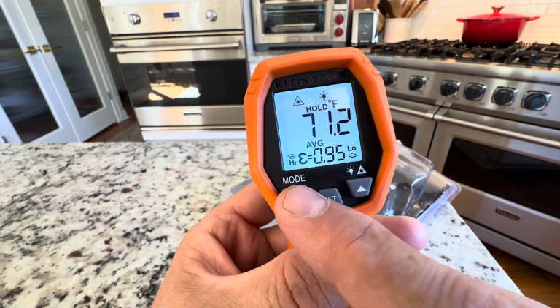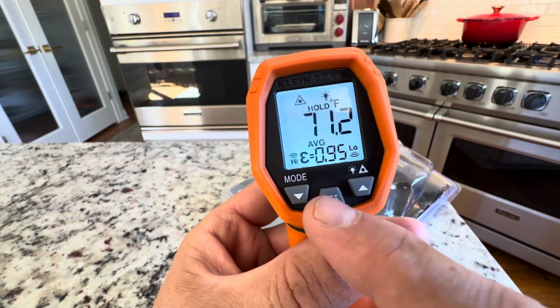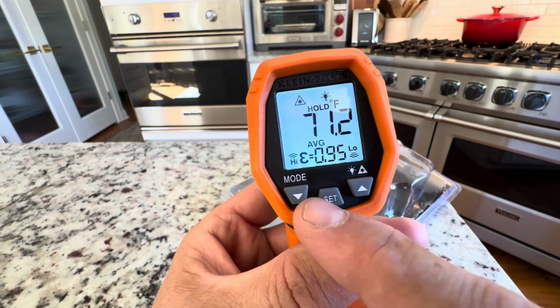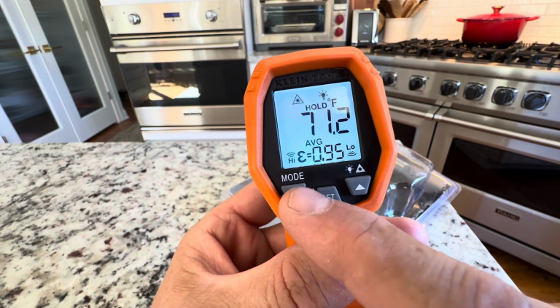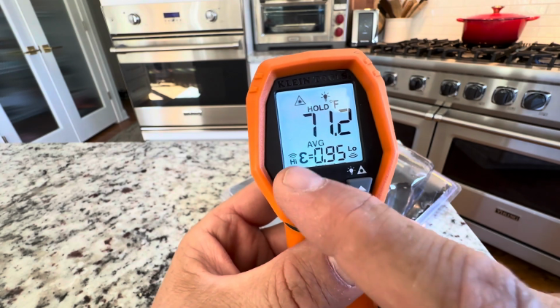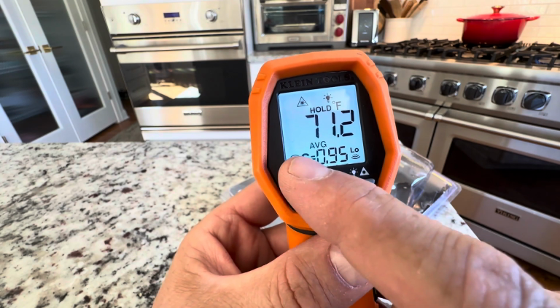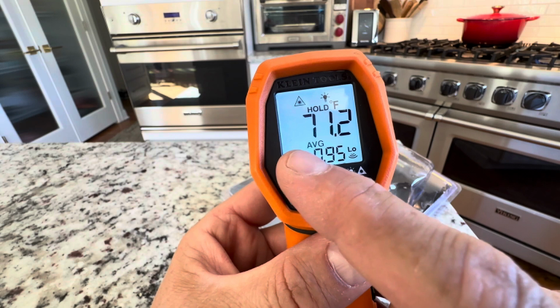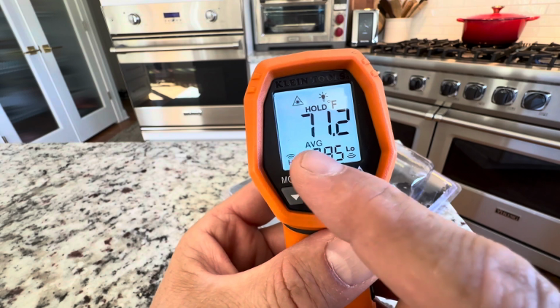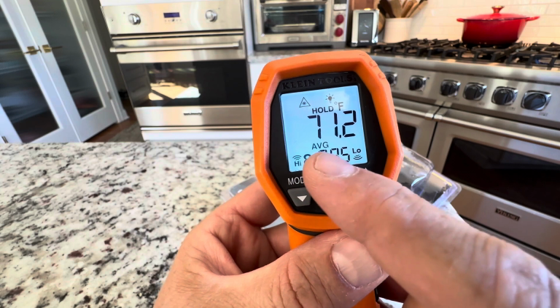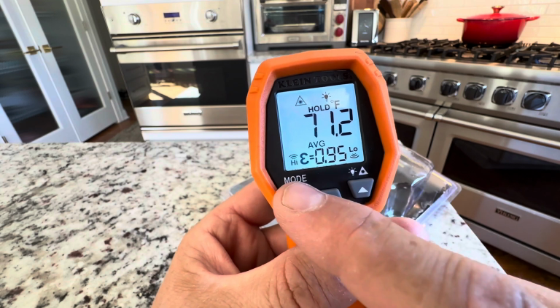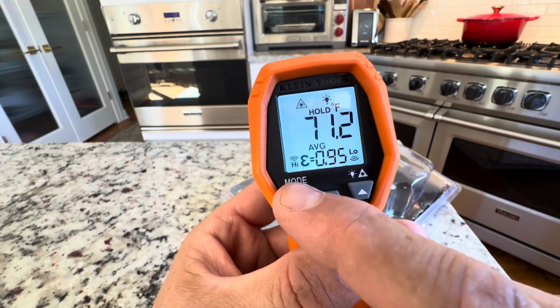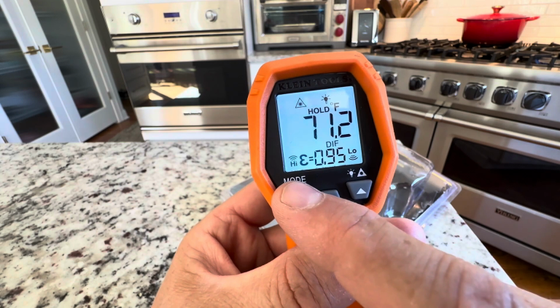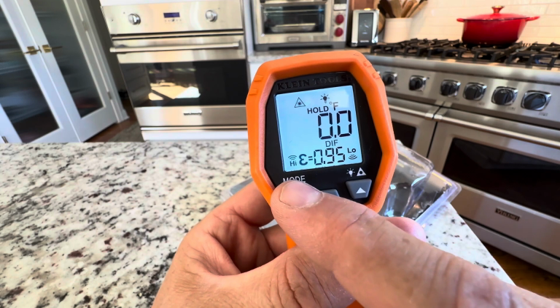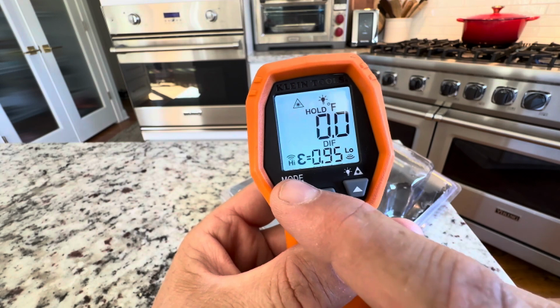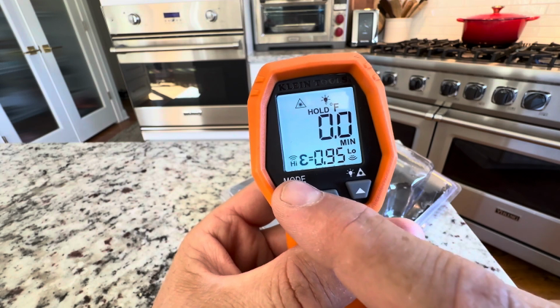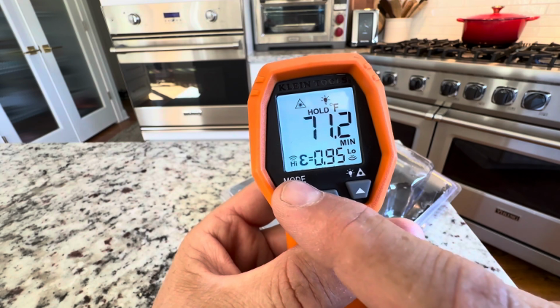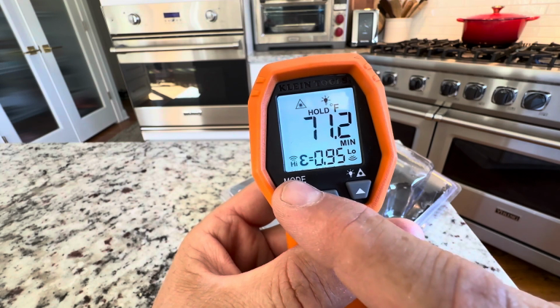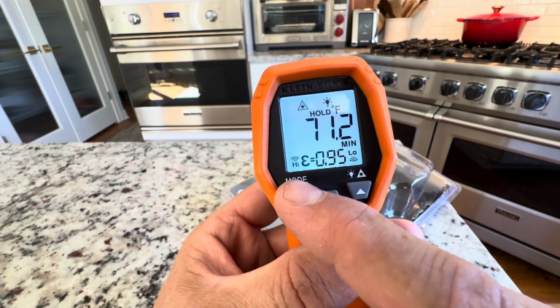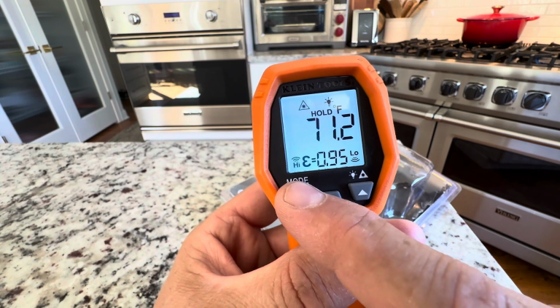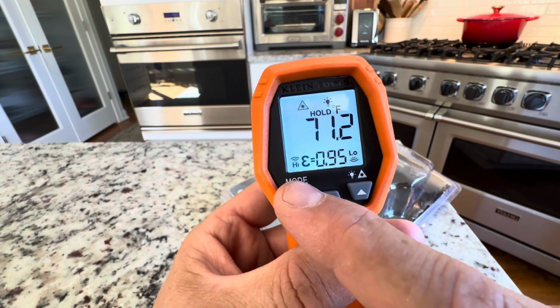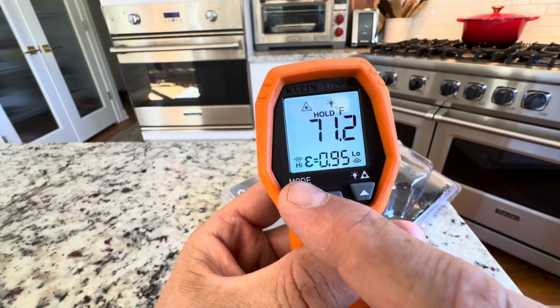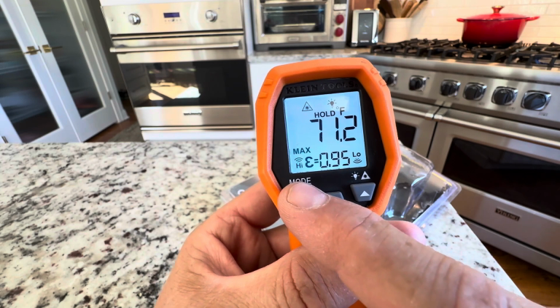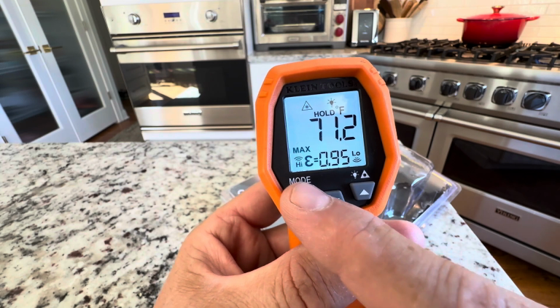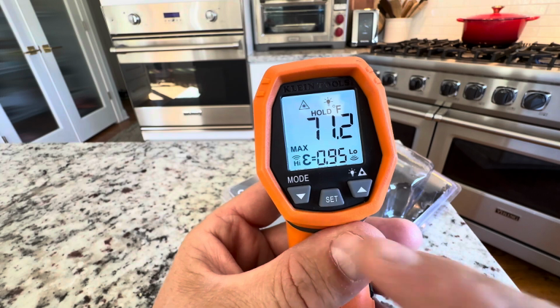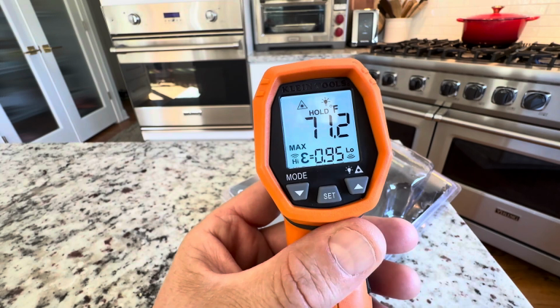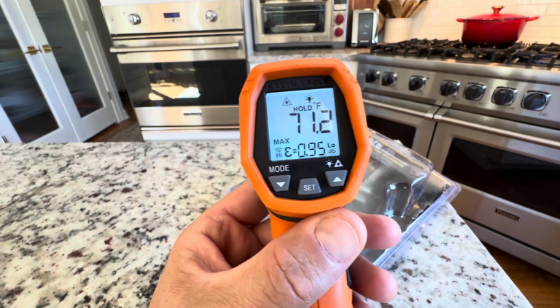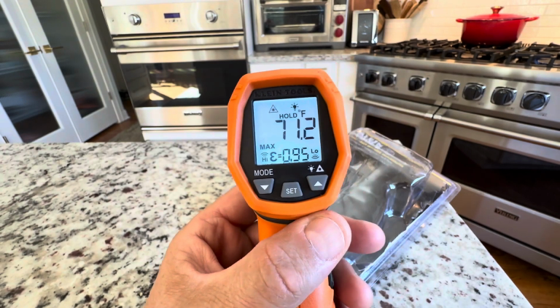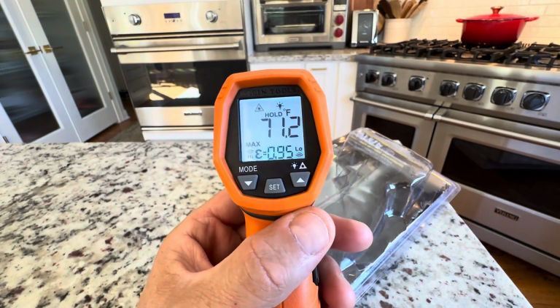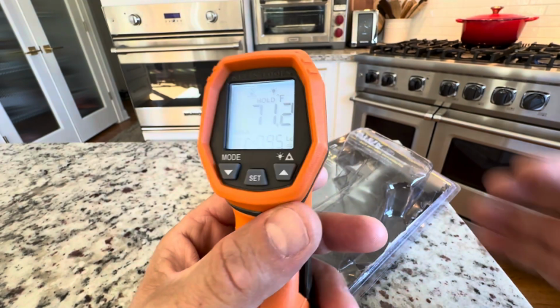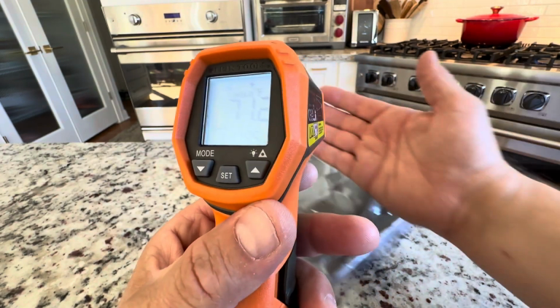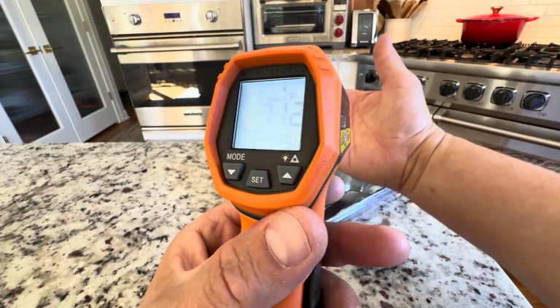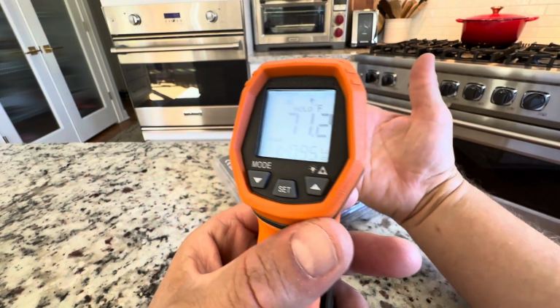Another thing is you can set different modes to get the average heat, the differential, the minimum, or the maximum heat when you go ahead to do a heat run.